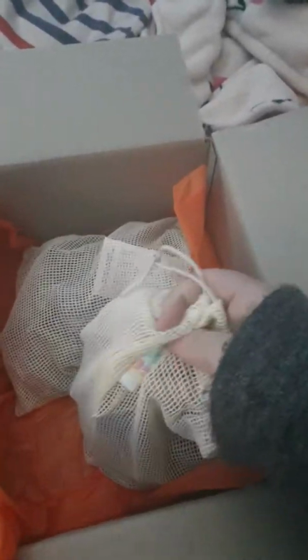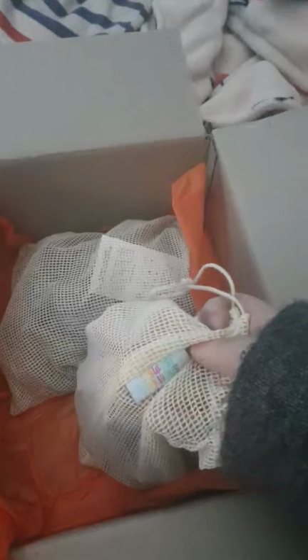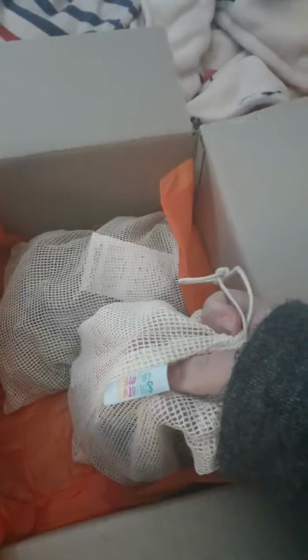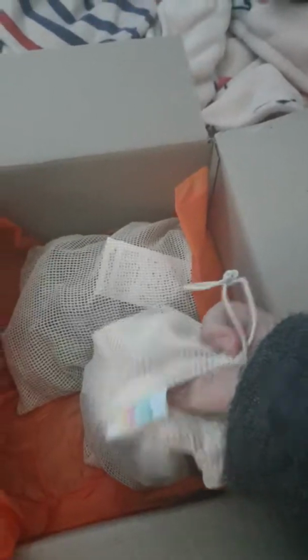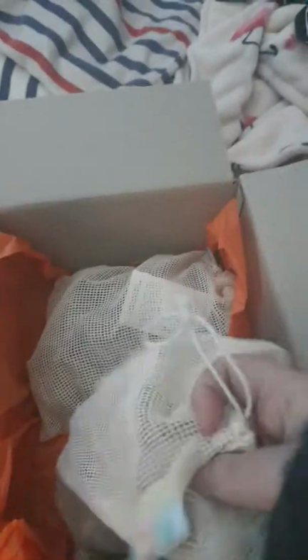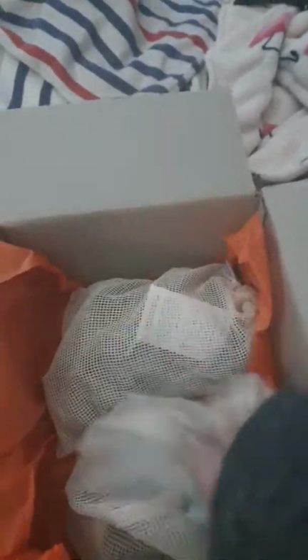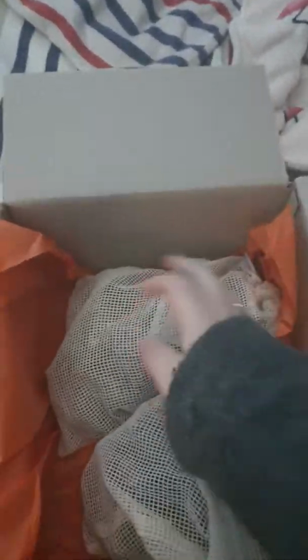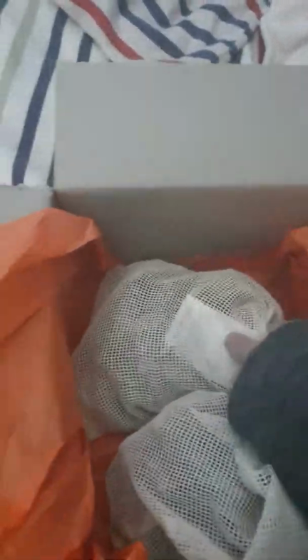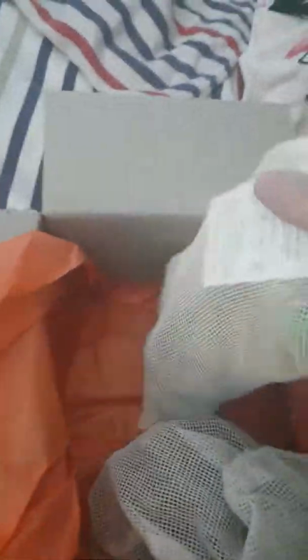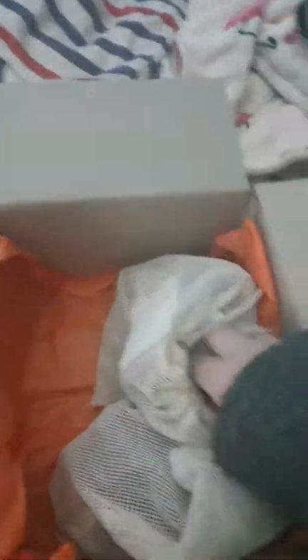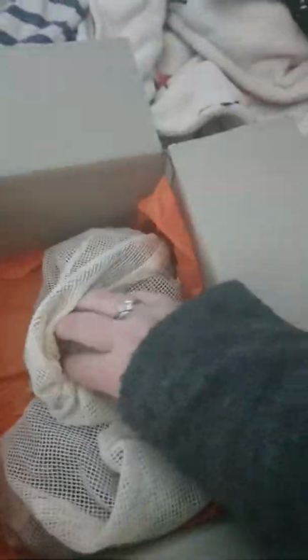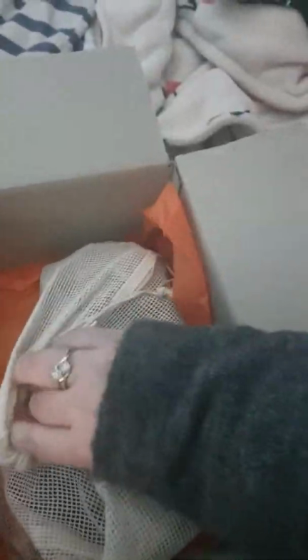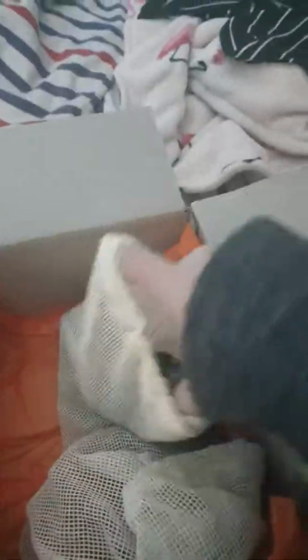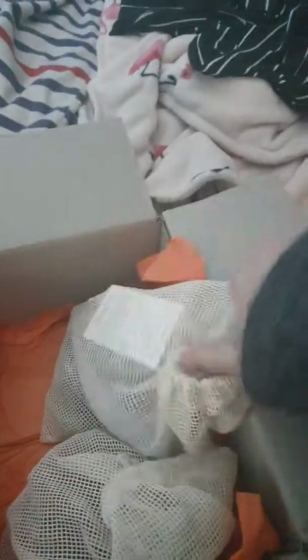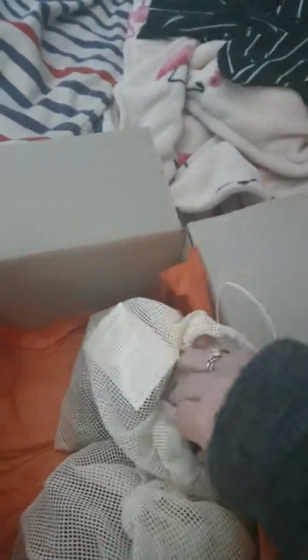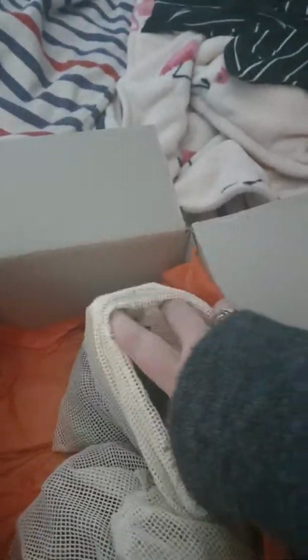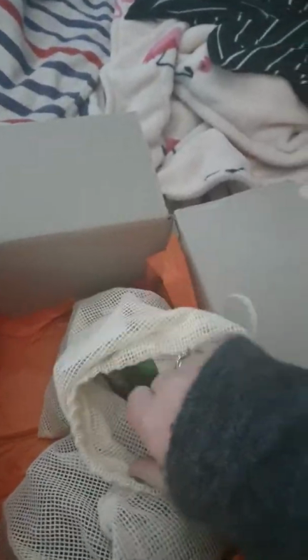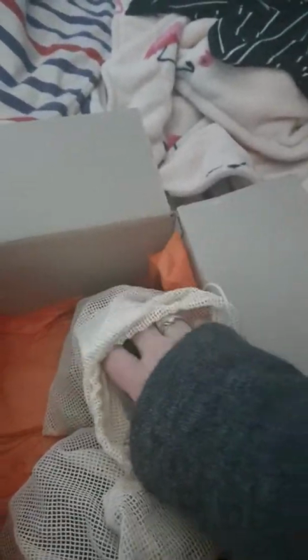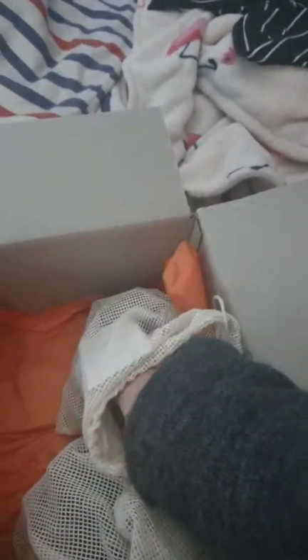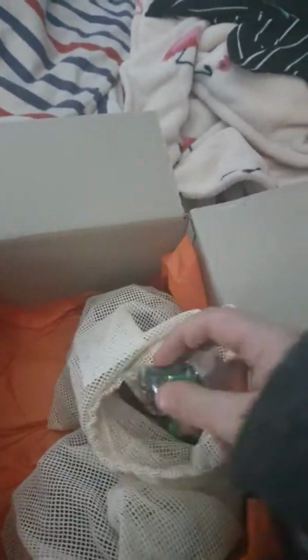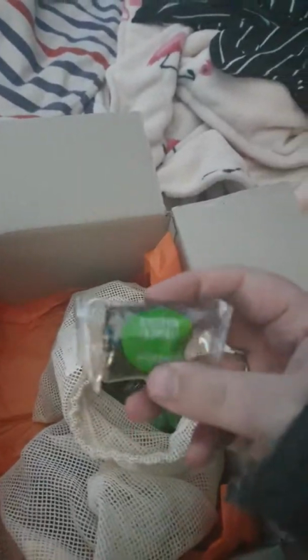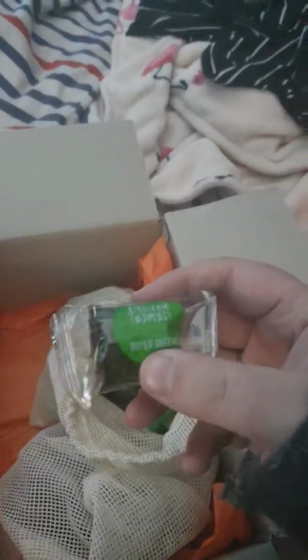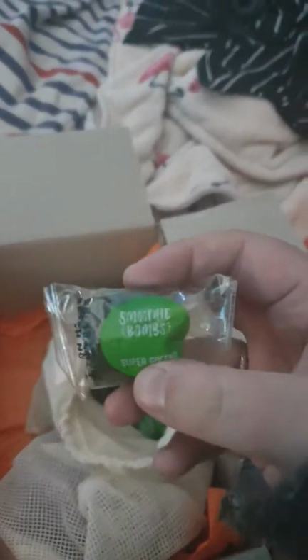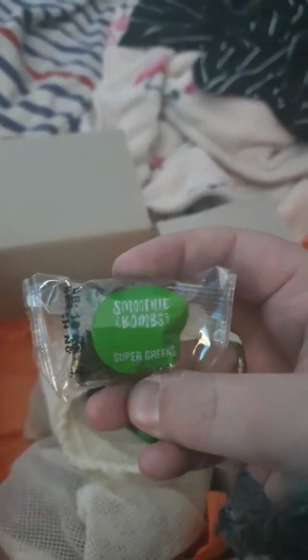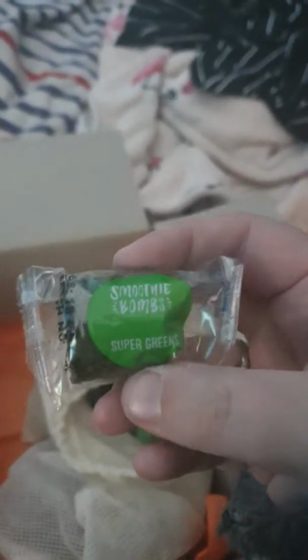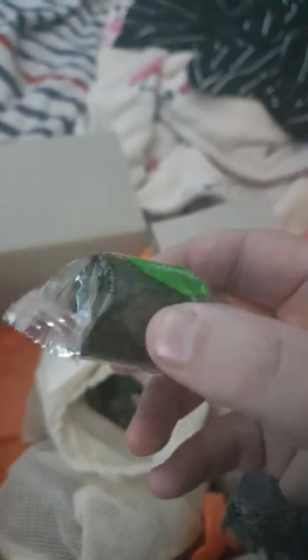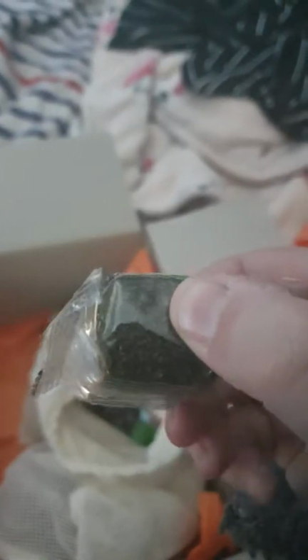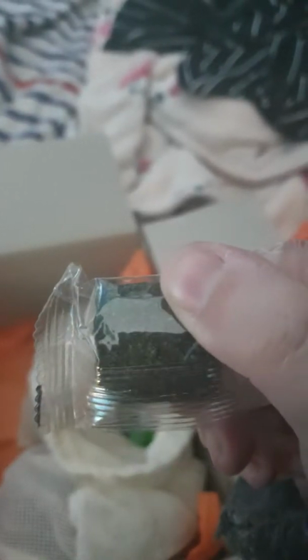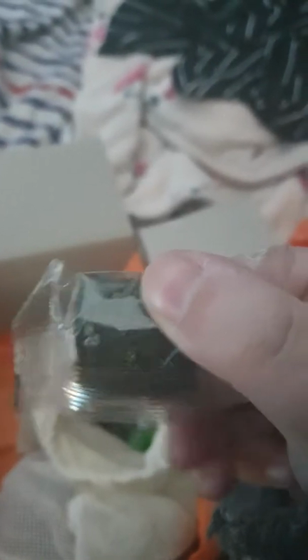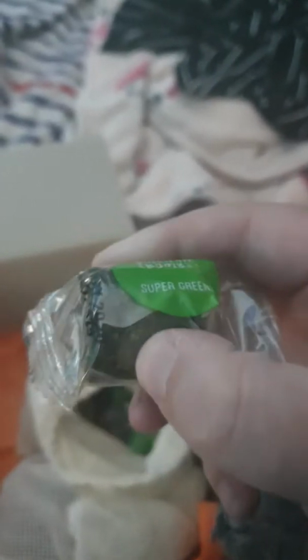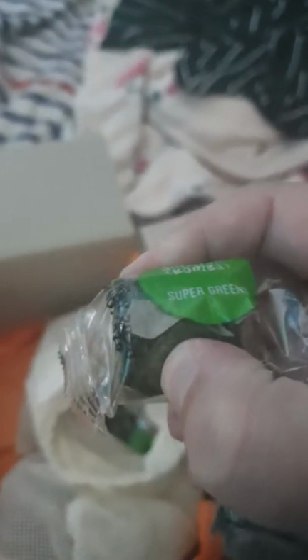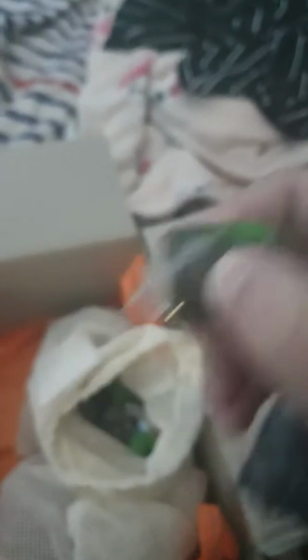So that's 25 bombs in a nice little produce bag that actually has 'smoothie bomb' printed on it. And then the other ones — these are the super greens — you can see they're a bit more green in color.